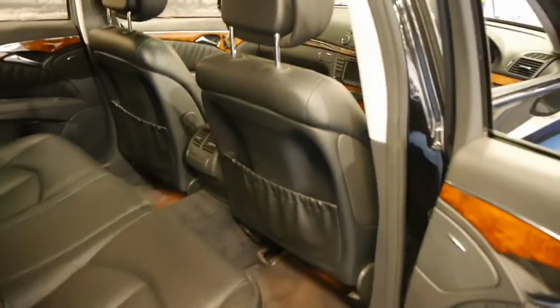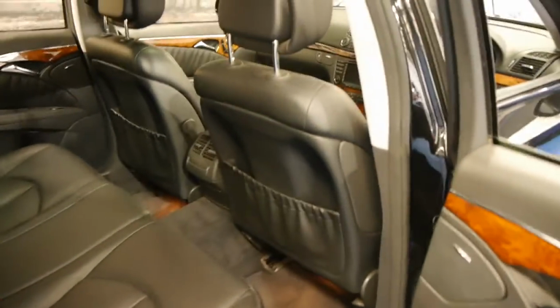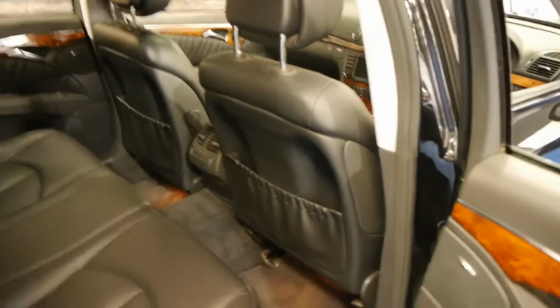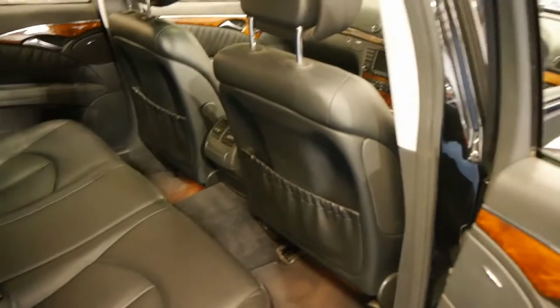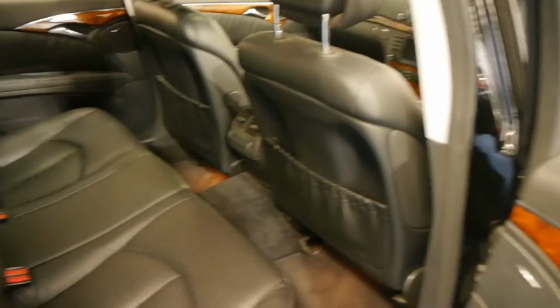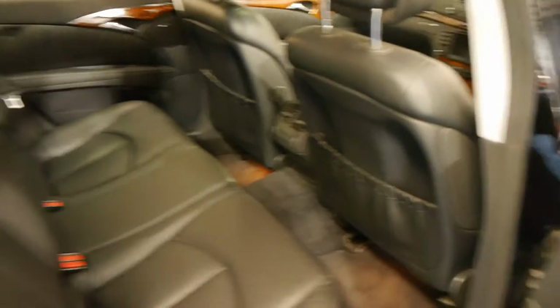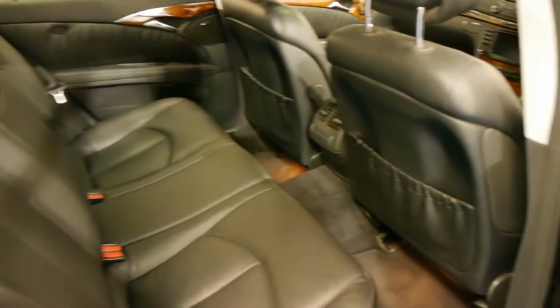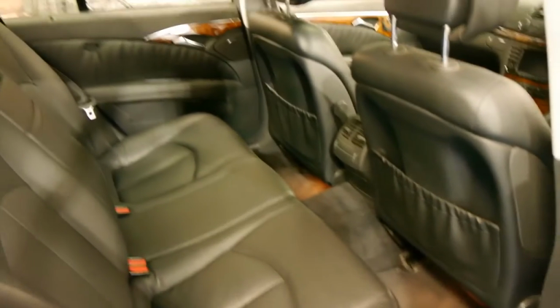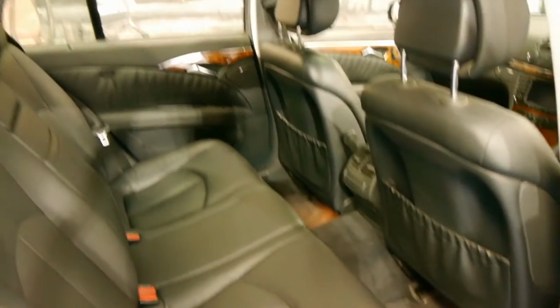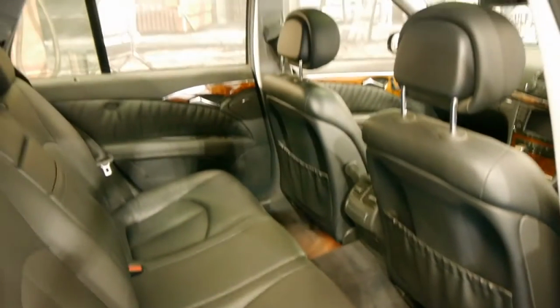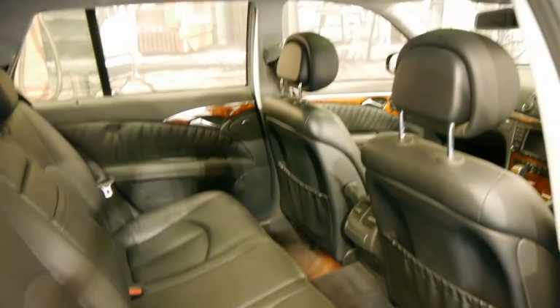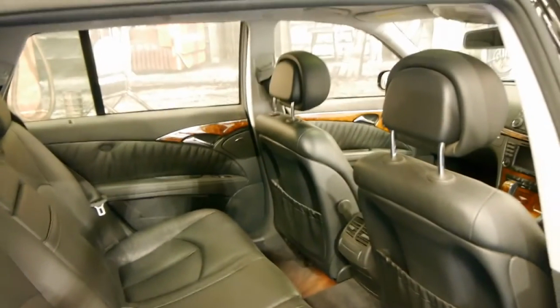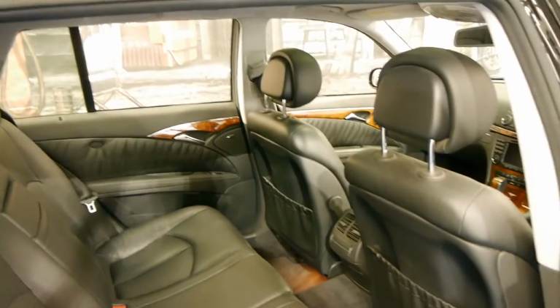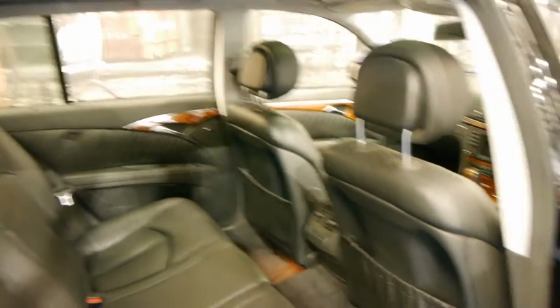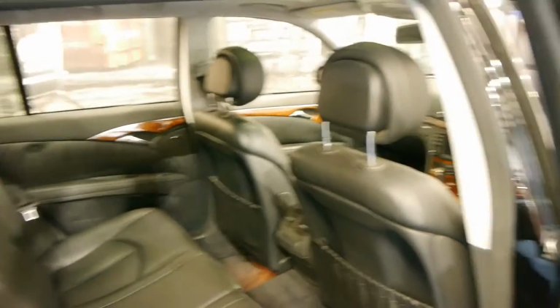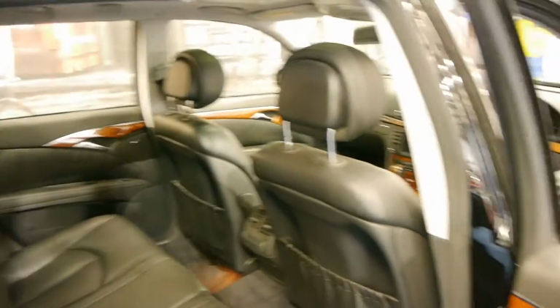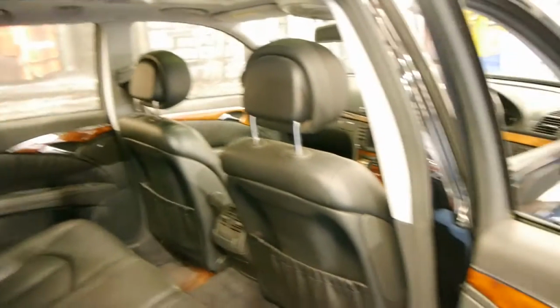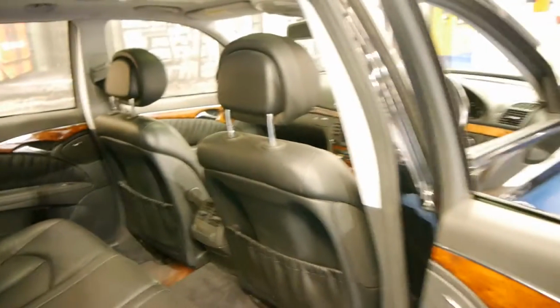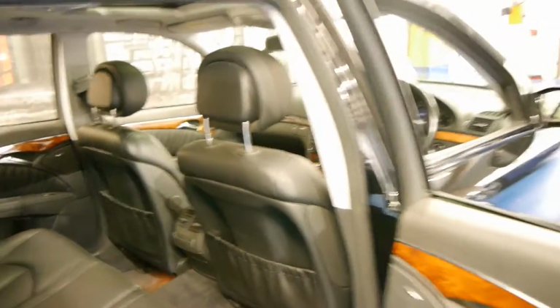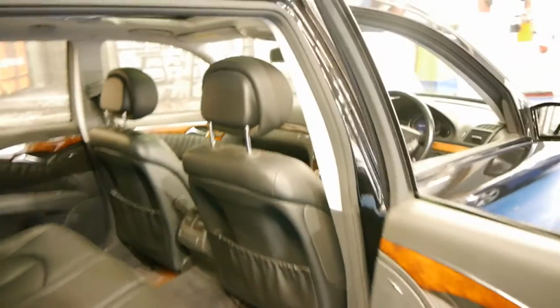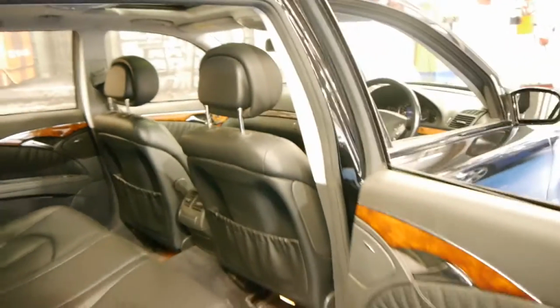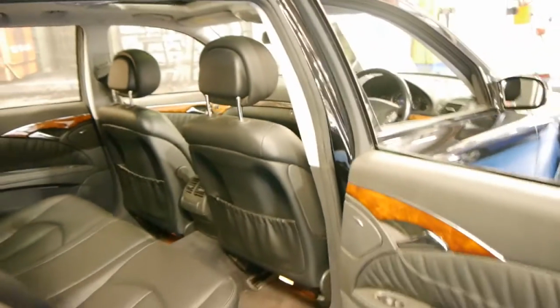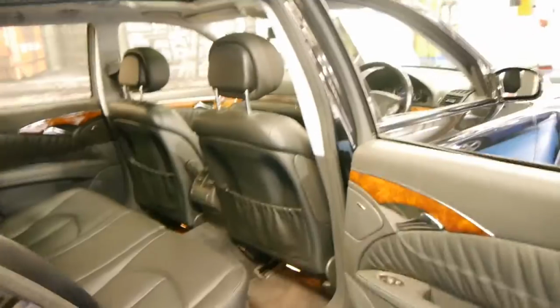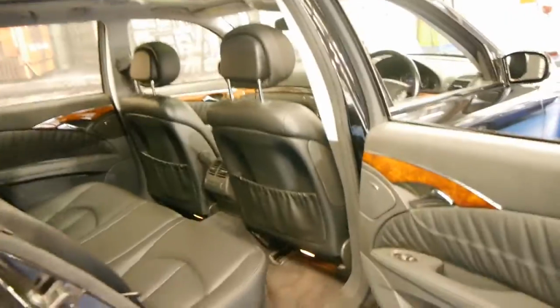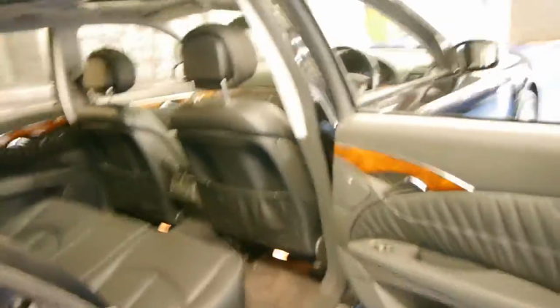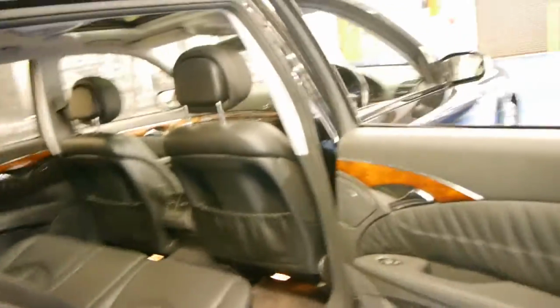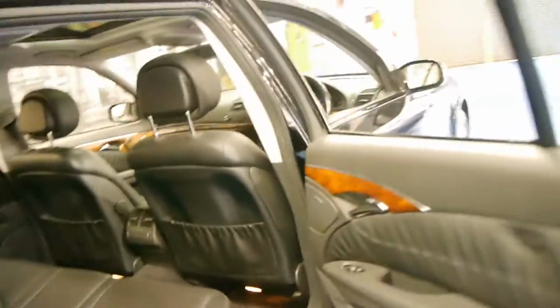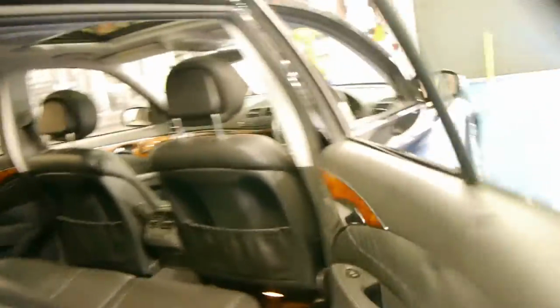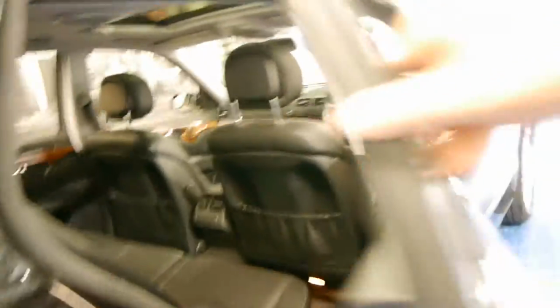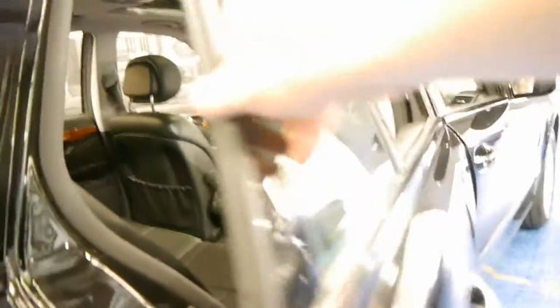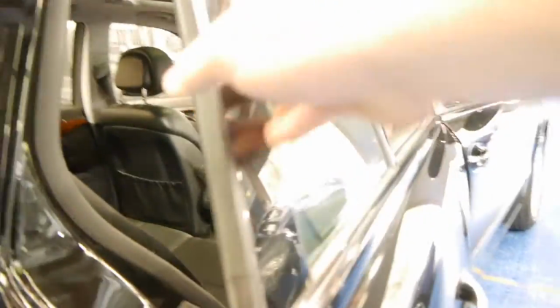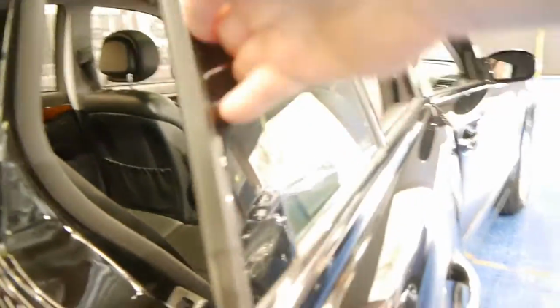This is a seven-seater and it does have two remote keys. It's also got the original Mercedes-Benz factory mats.